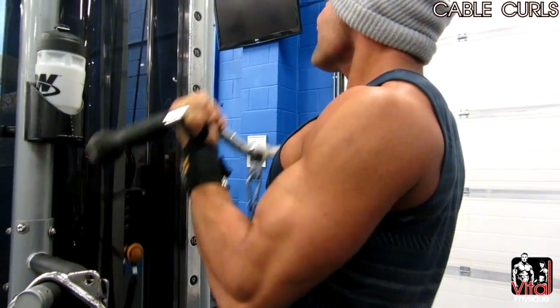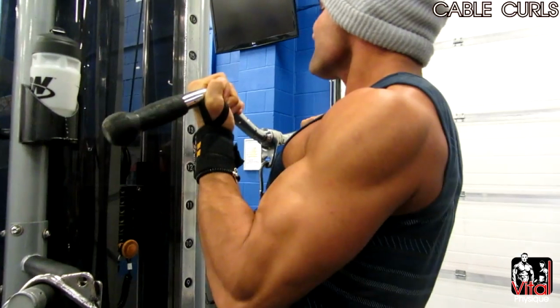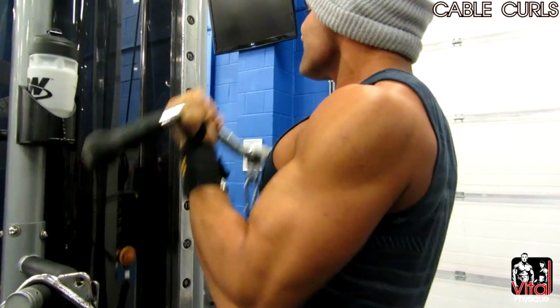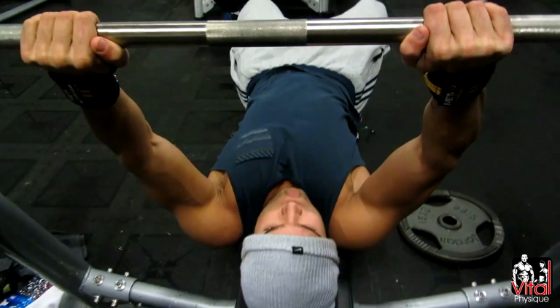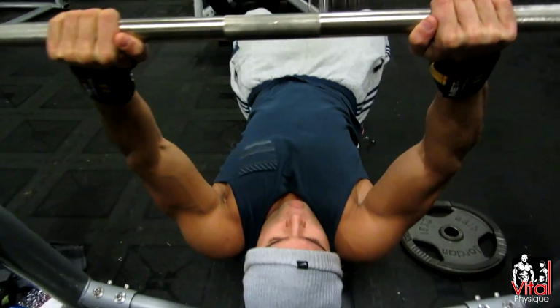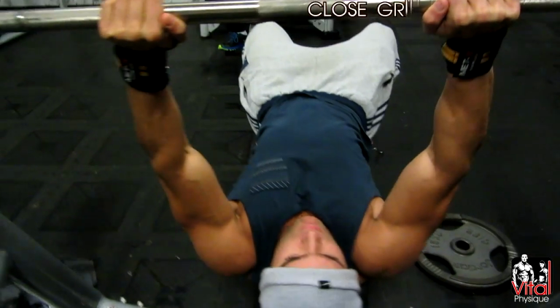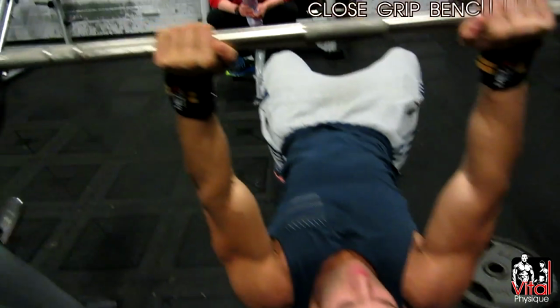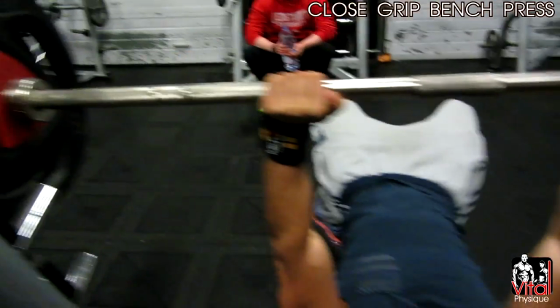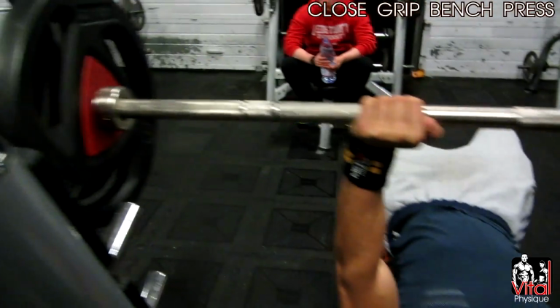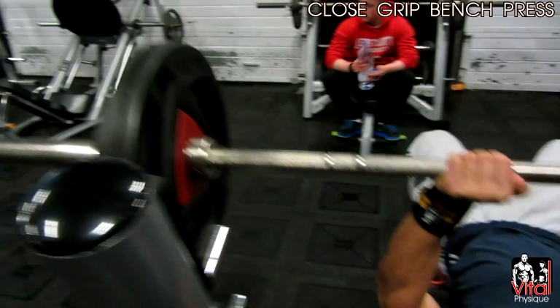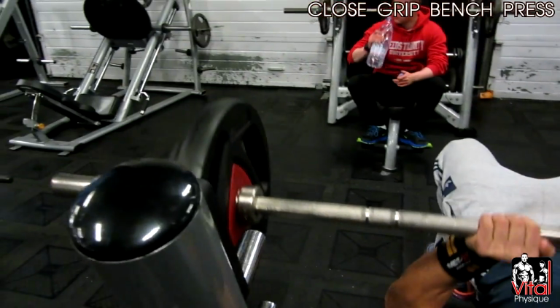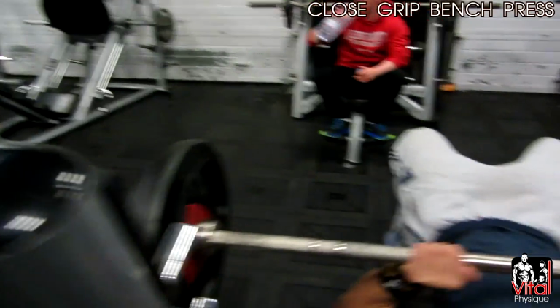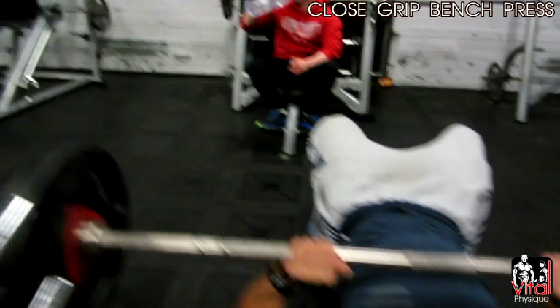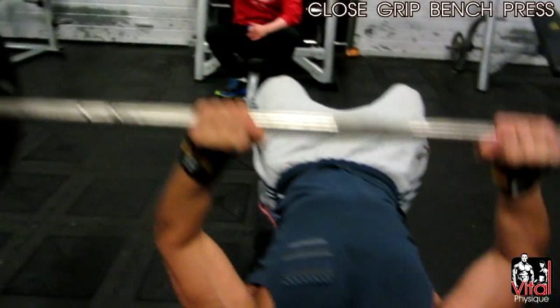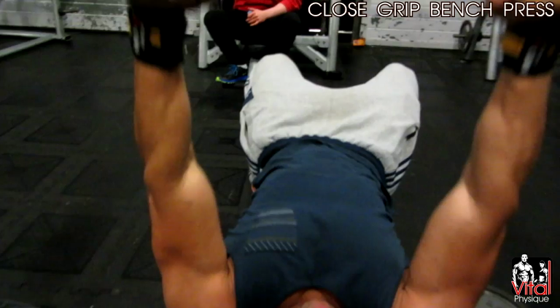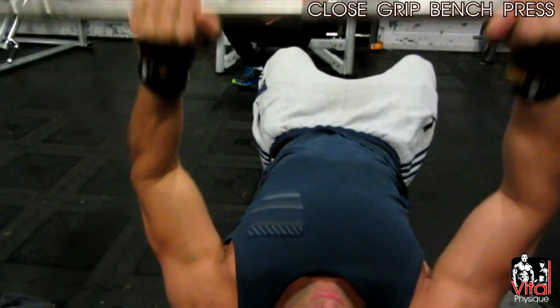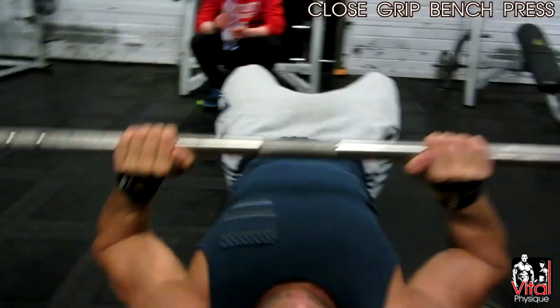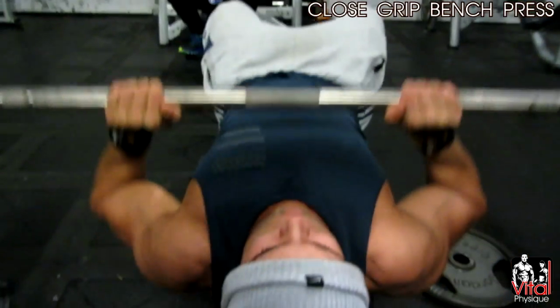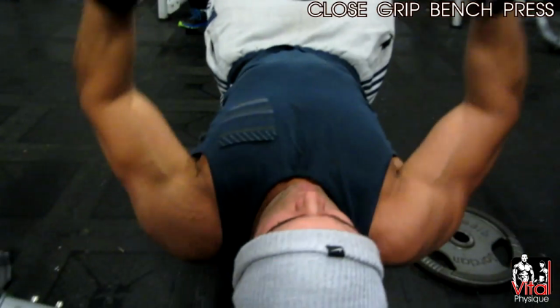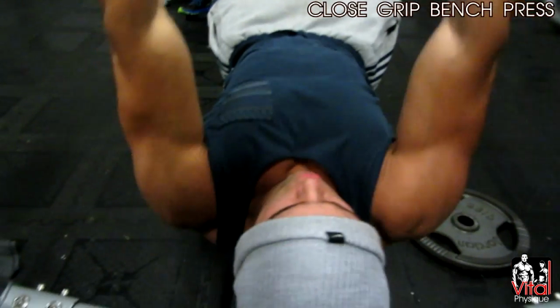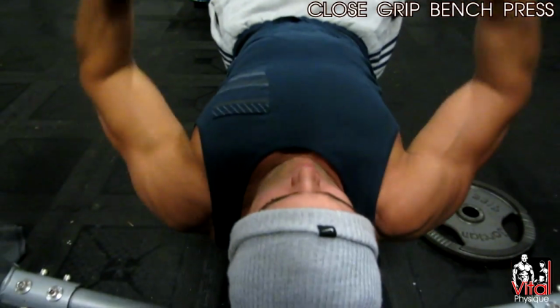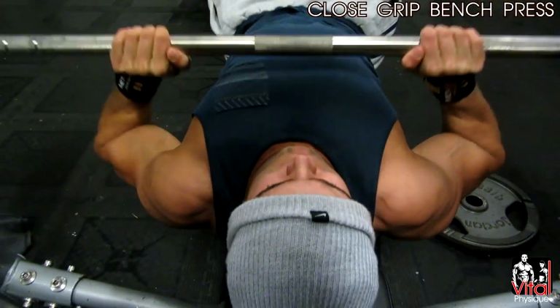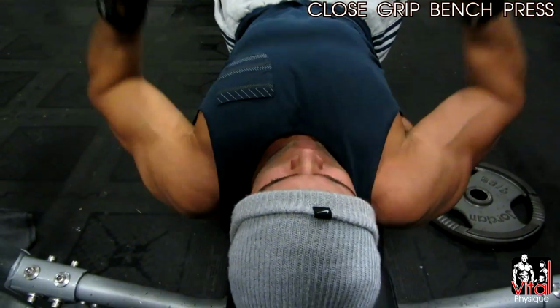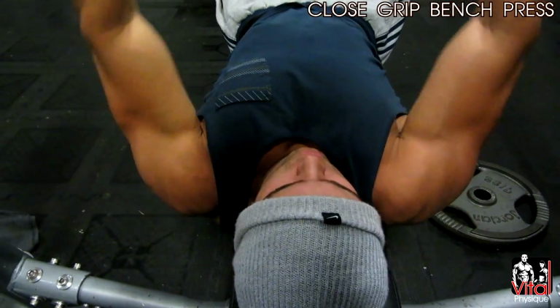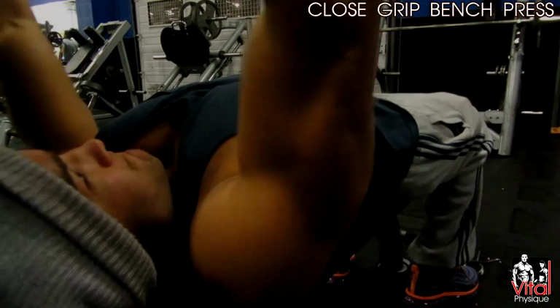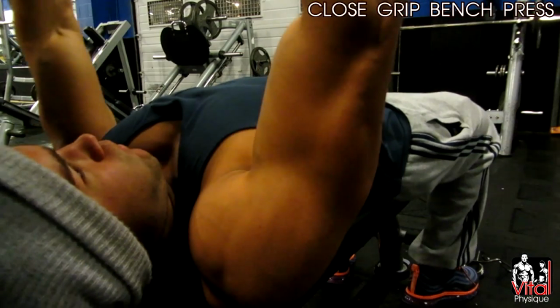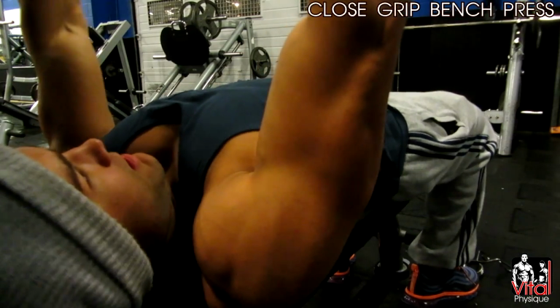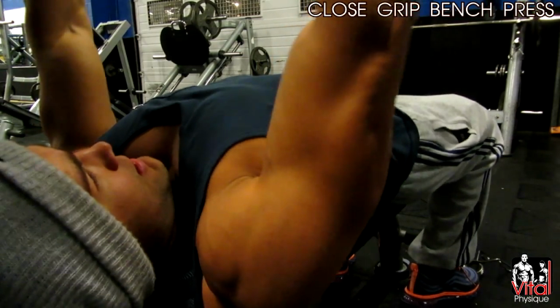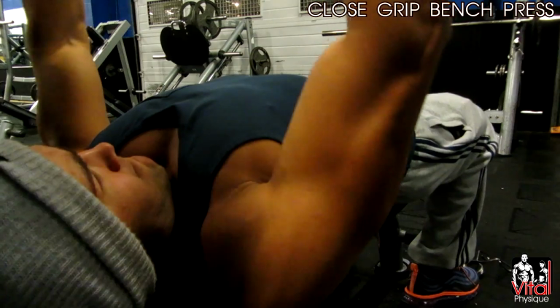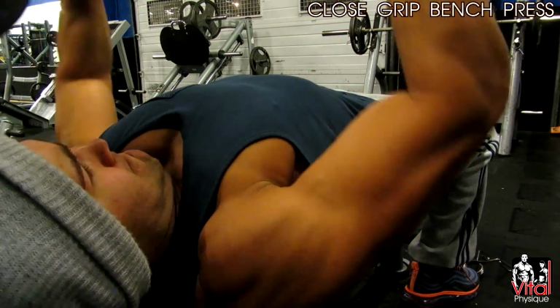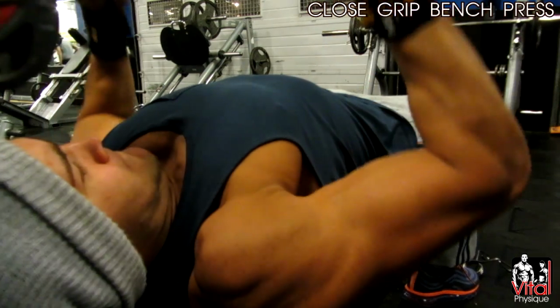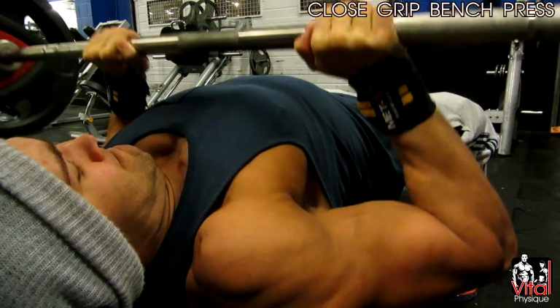We then moved on to triceps and started on close grip bench press, which is a great movement for the tricep. Make sure your grip is shoulder-width apart and that you're not going too wide. Lock your elbows in nice and tight, close to the body.